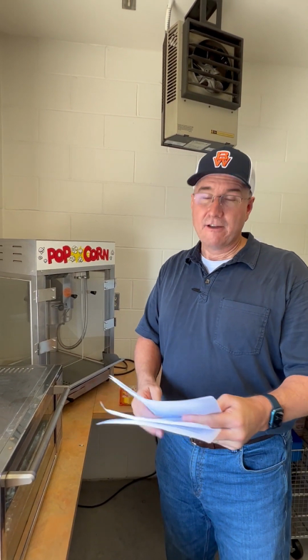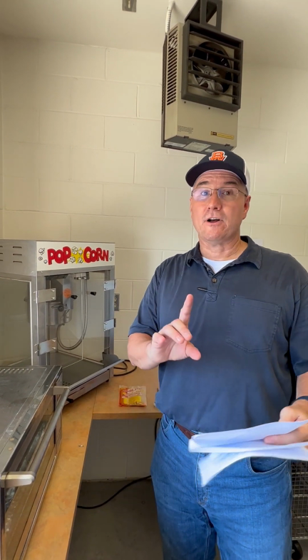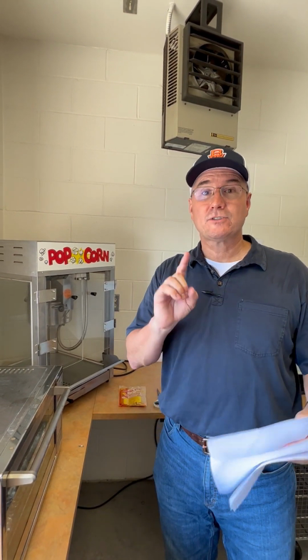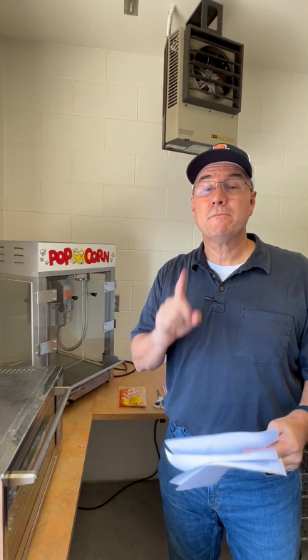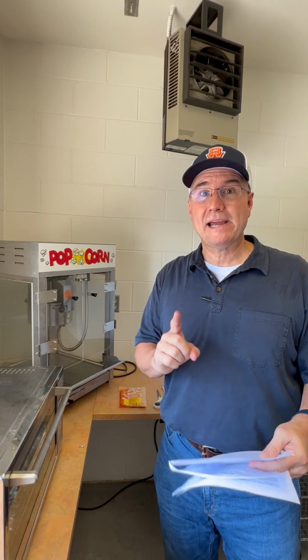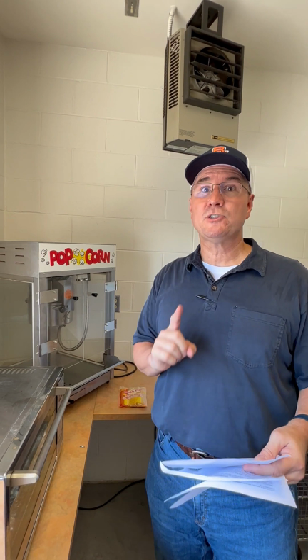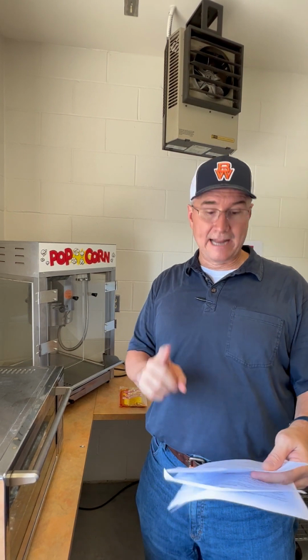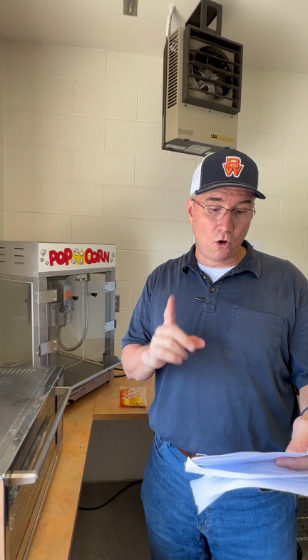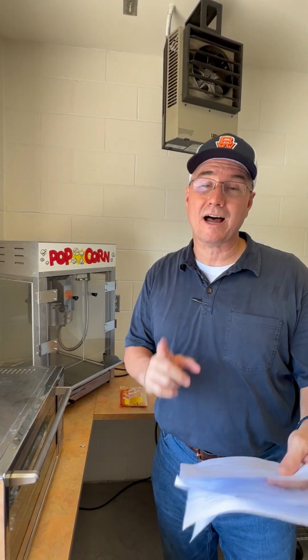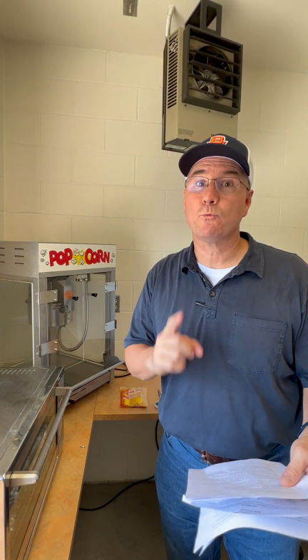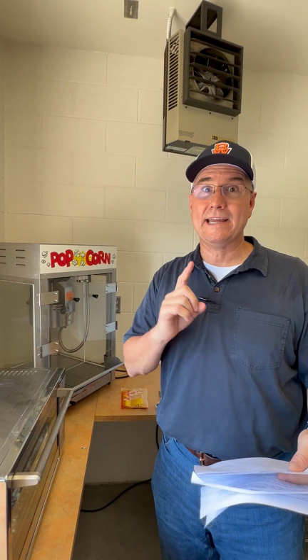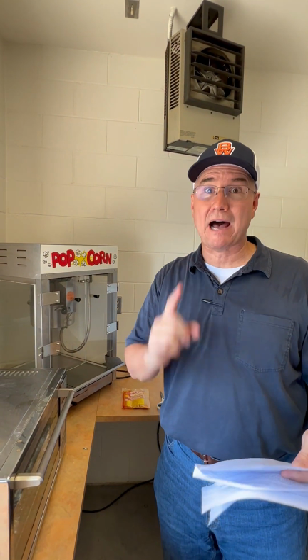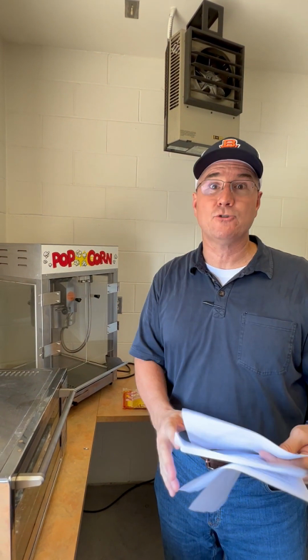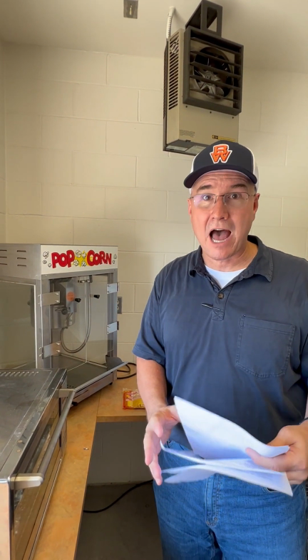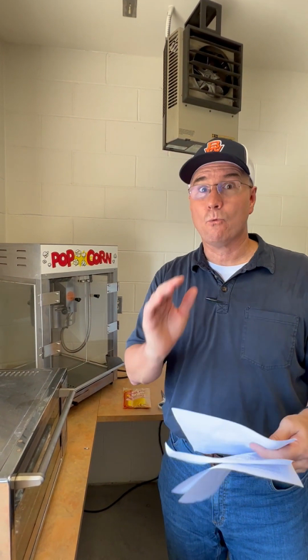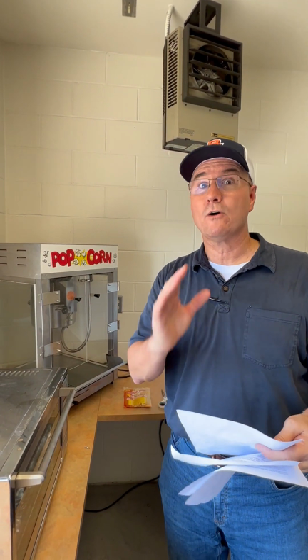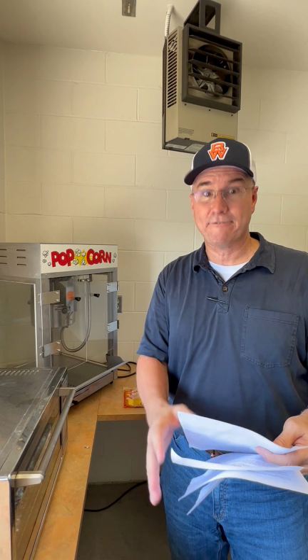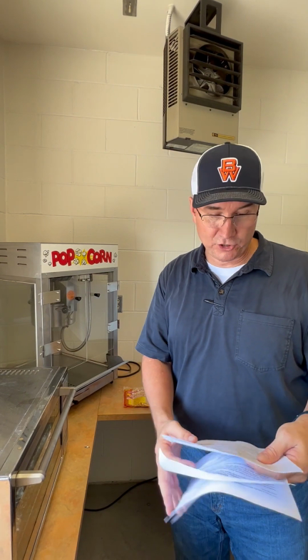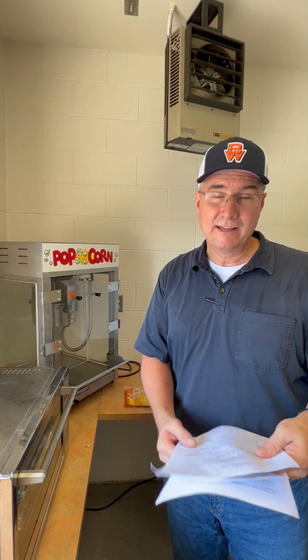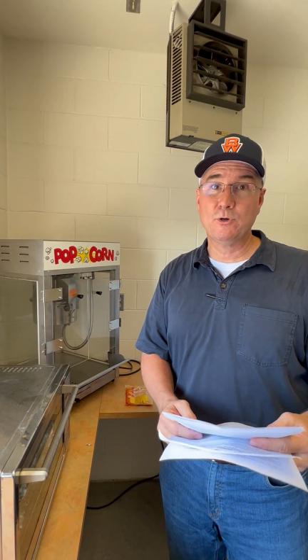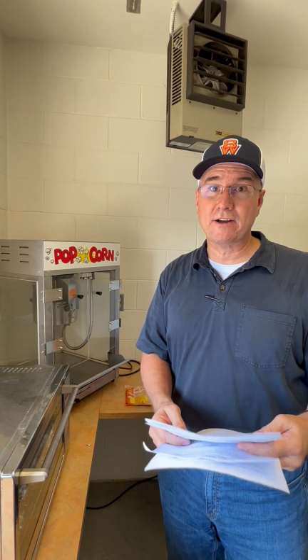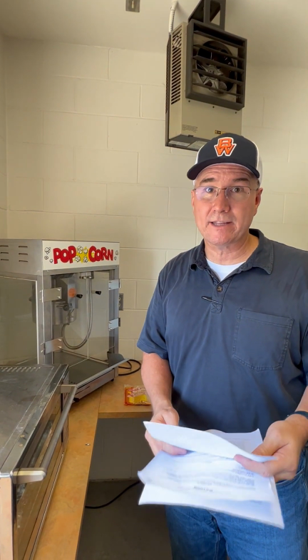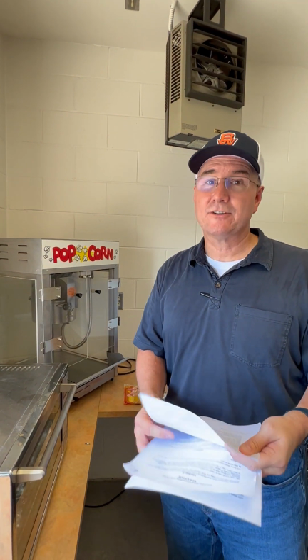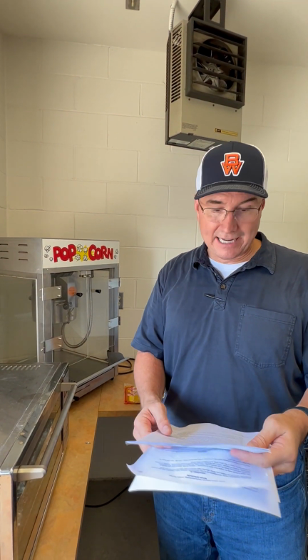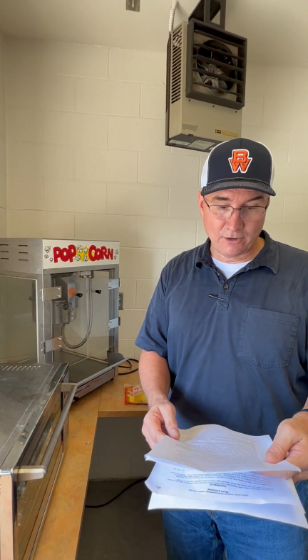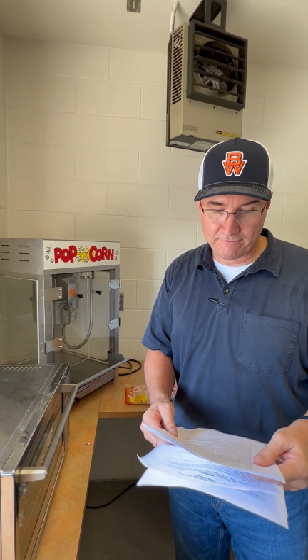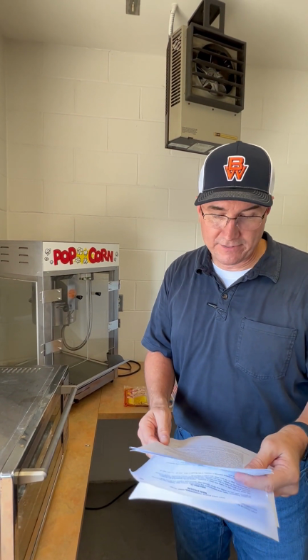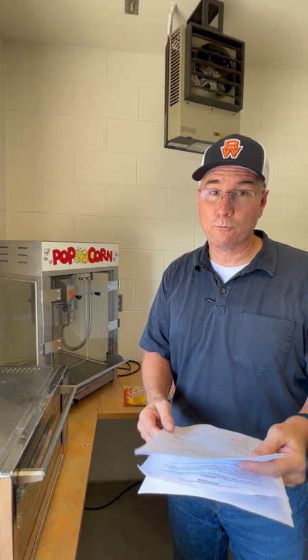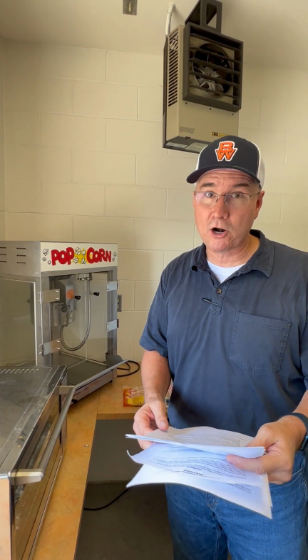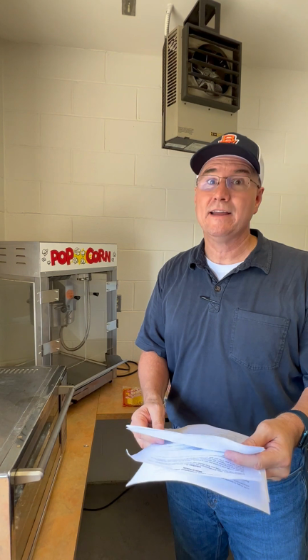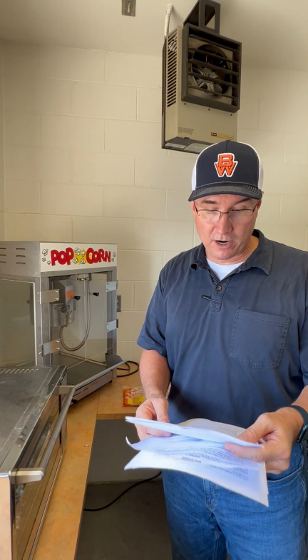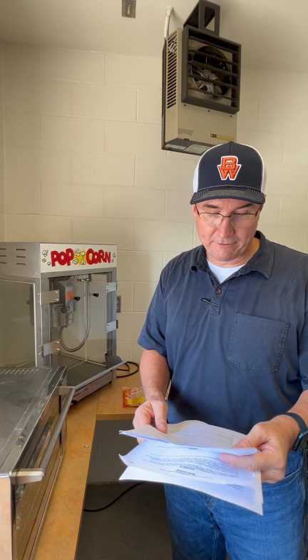First of all, someone must man this machine at all times when it's popping. Do not walk away from the machine — it moves very quickly. There's a lot of heat and oil involved, and it will burn if you walk away from it.